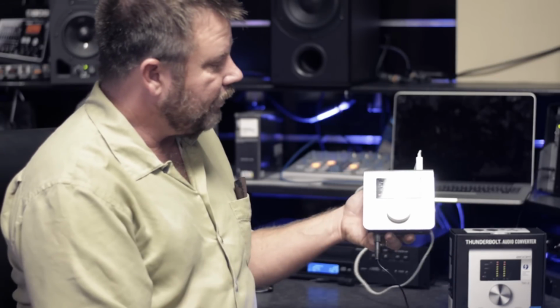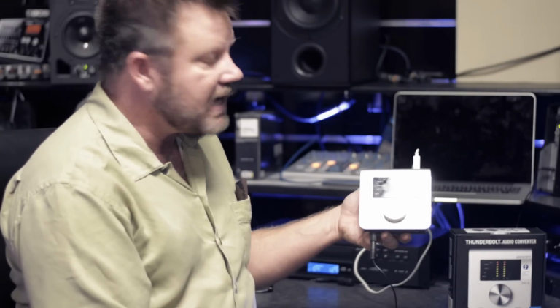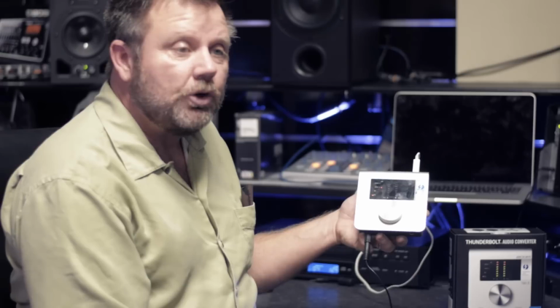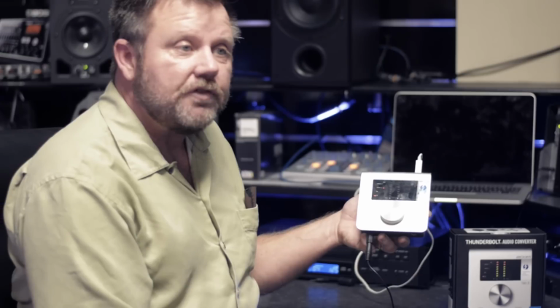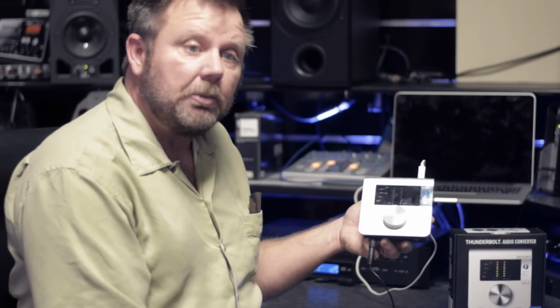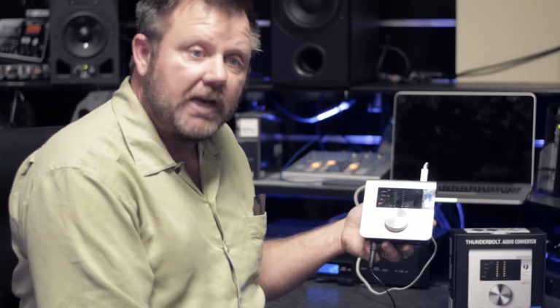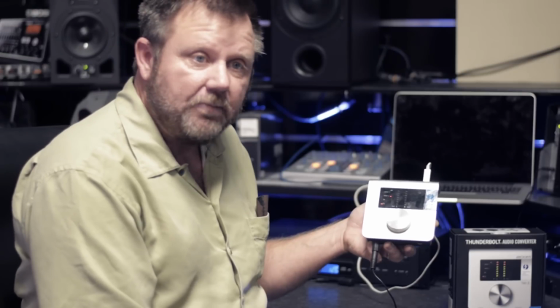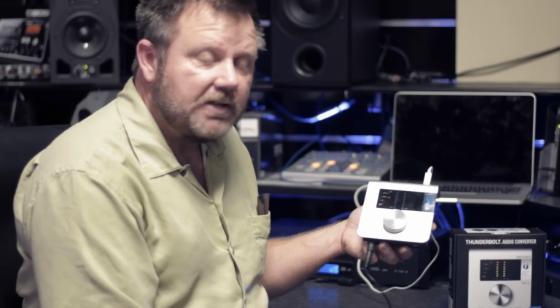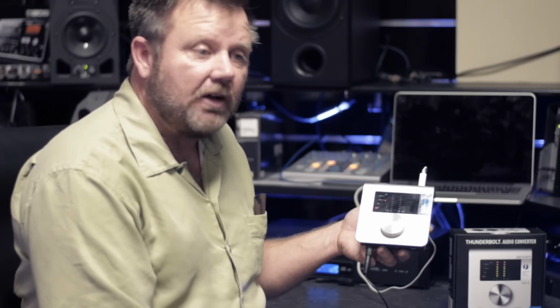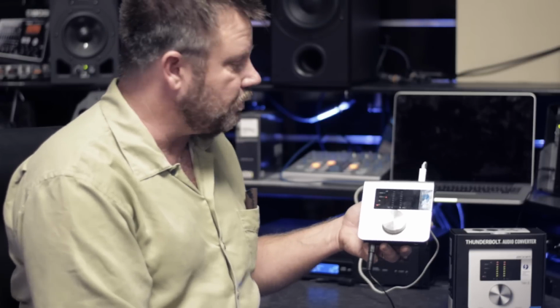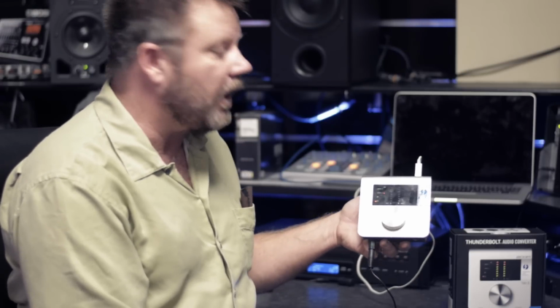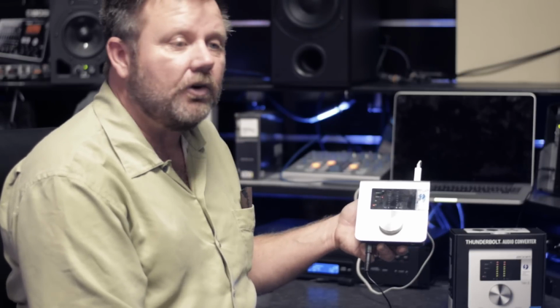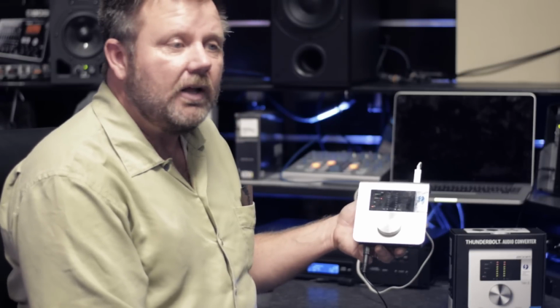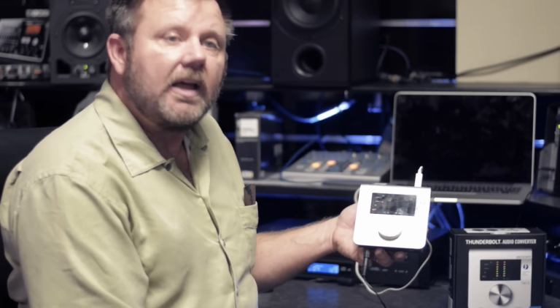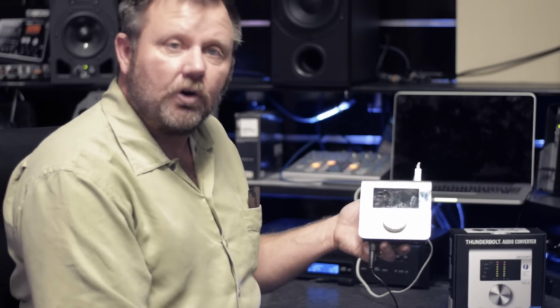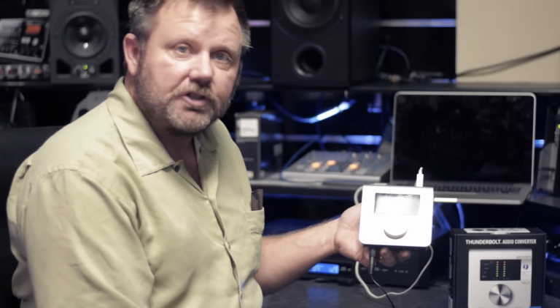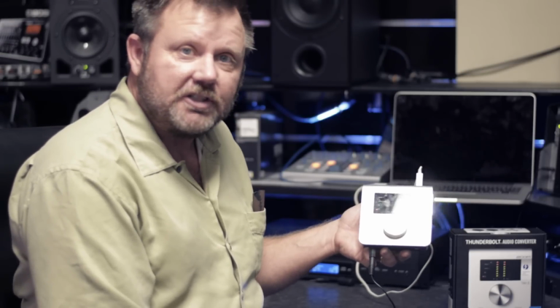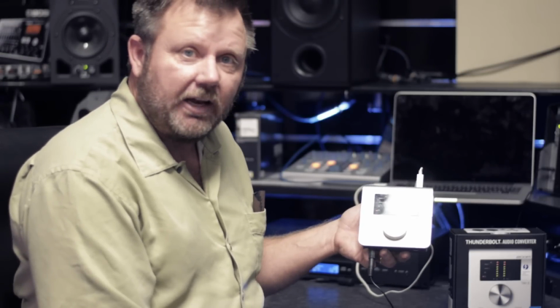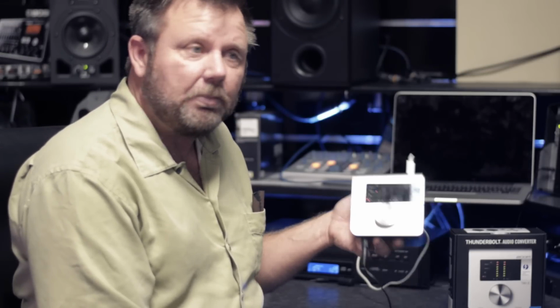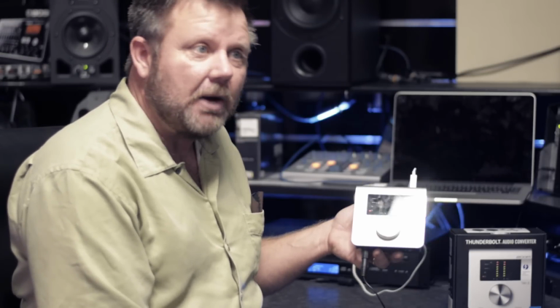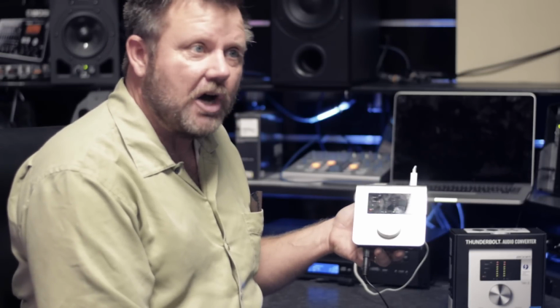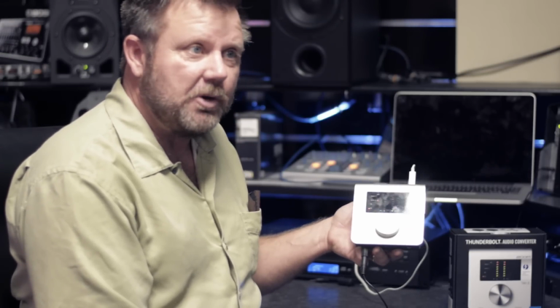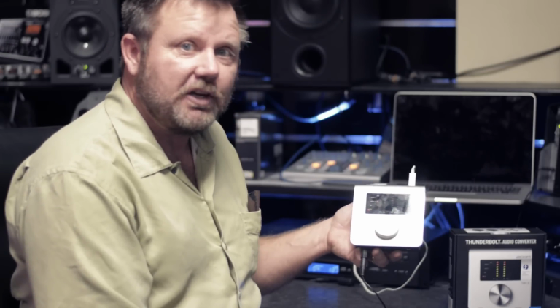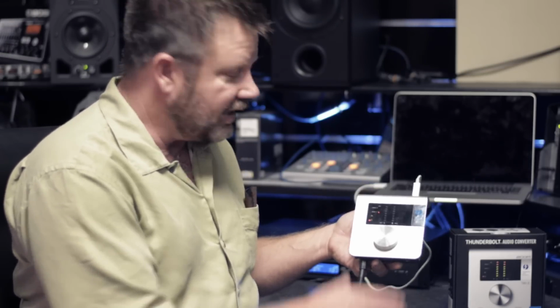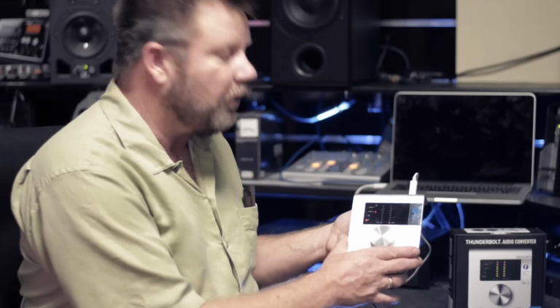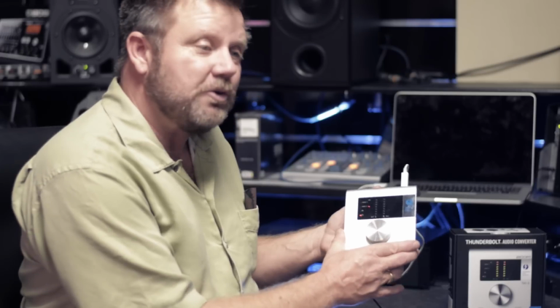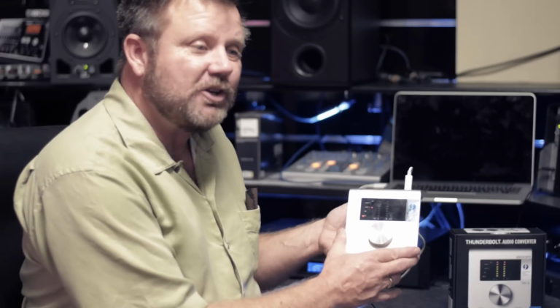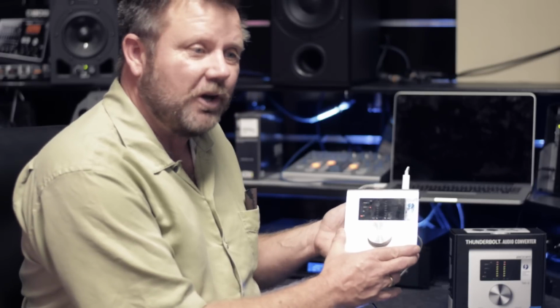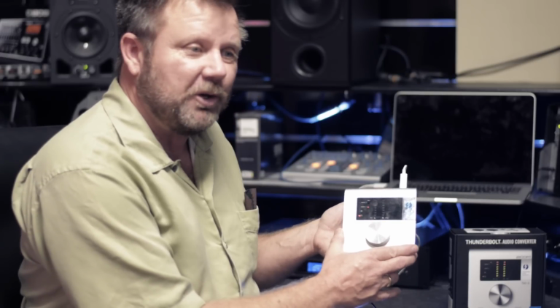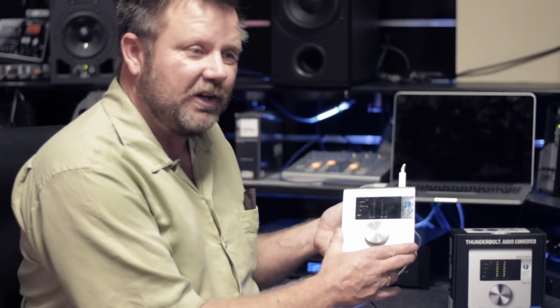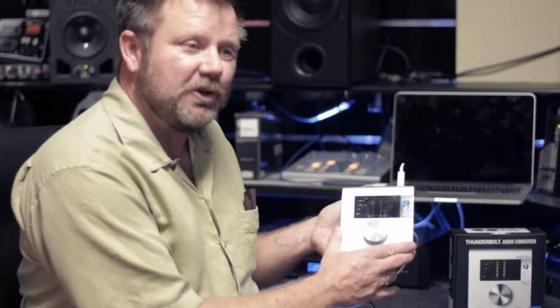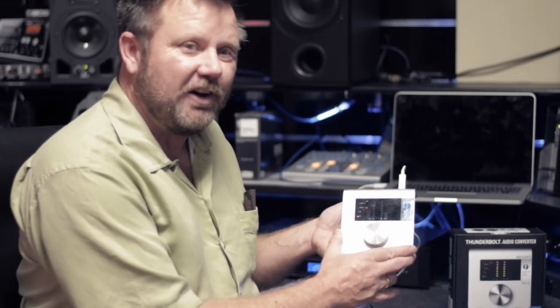The TAC-2 is available today. It sounds wonderful. If you're interested in checking it out, please come to Cosmo Music and check out the new TAC-2 Thunderbolt interface for yourself.